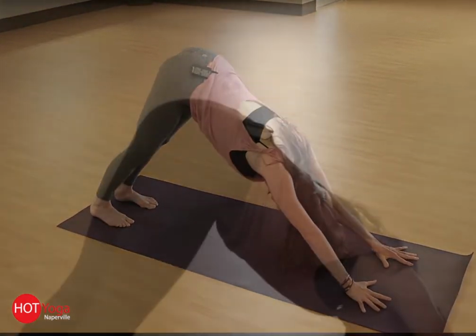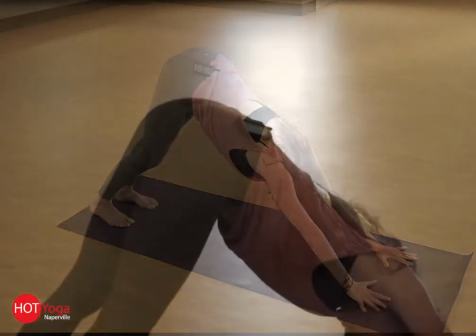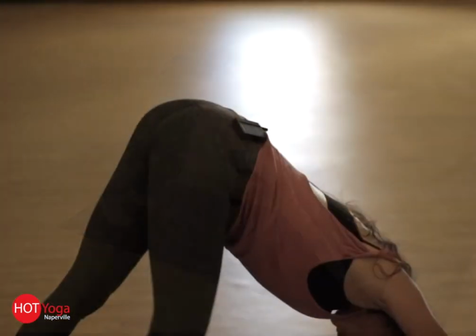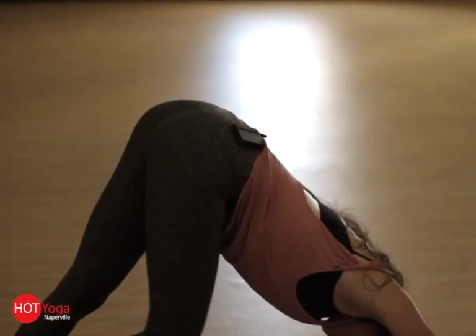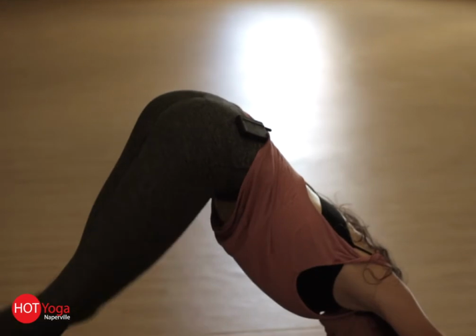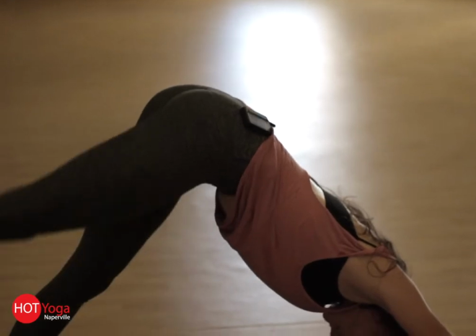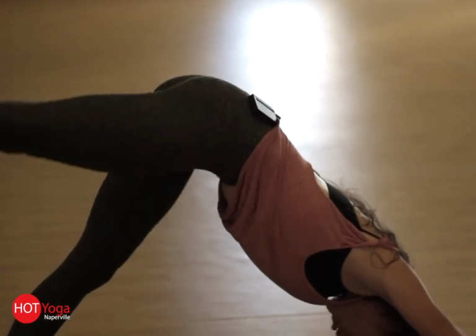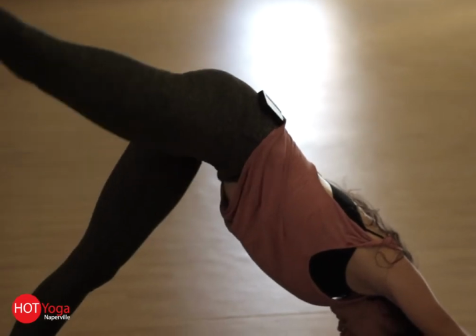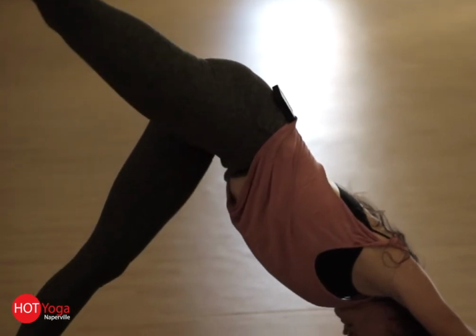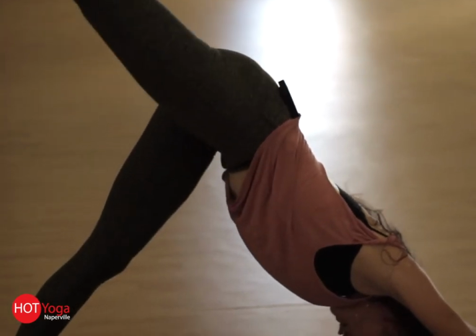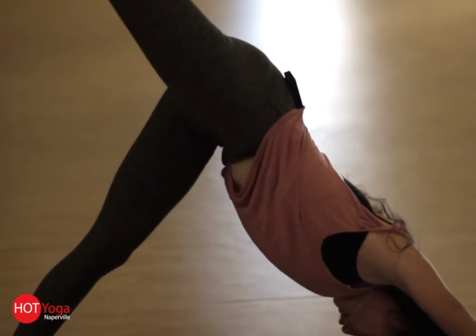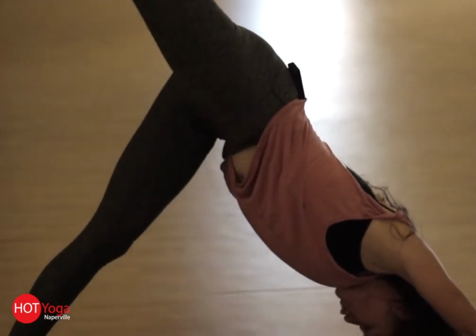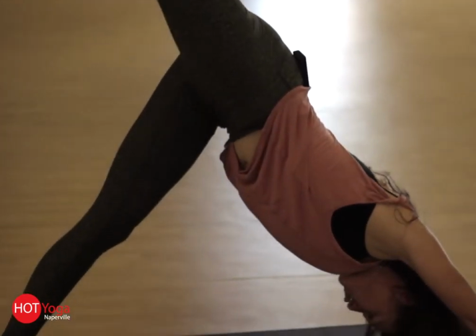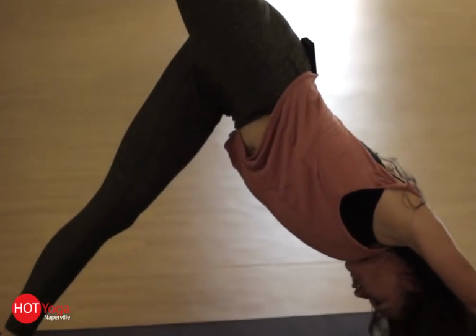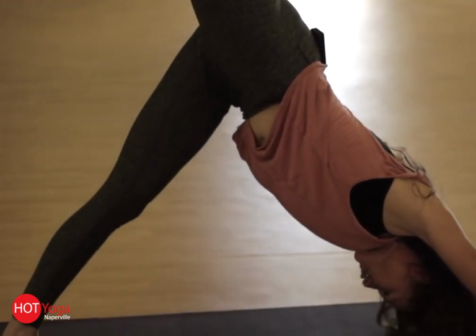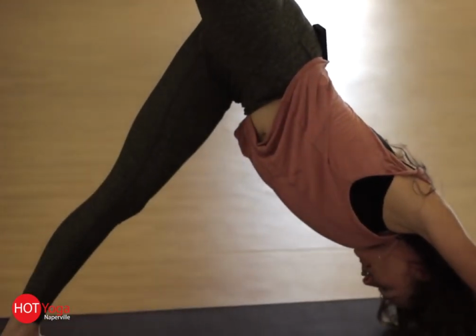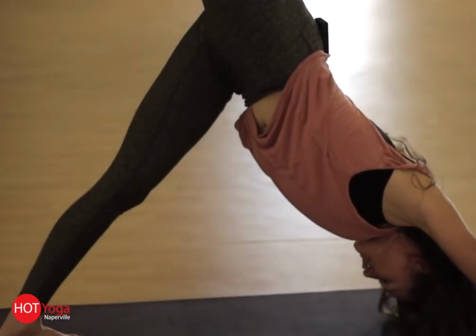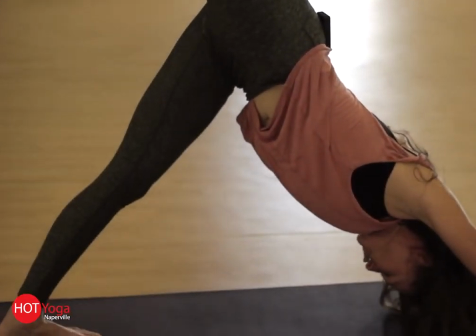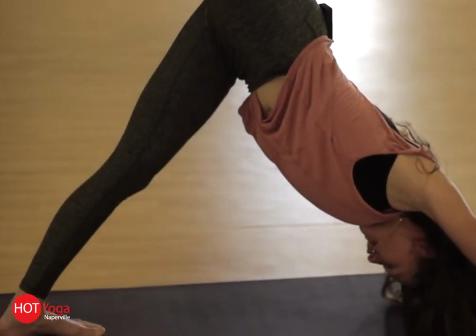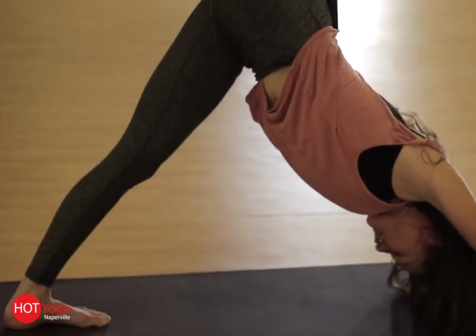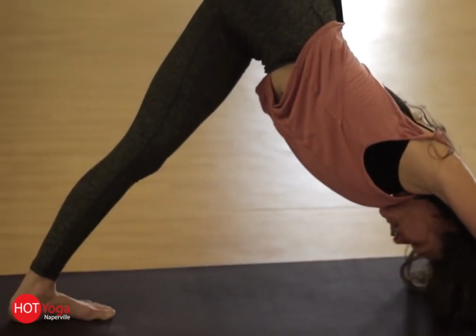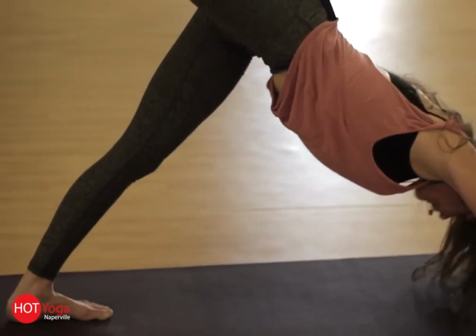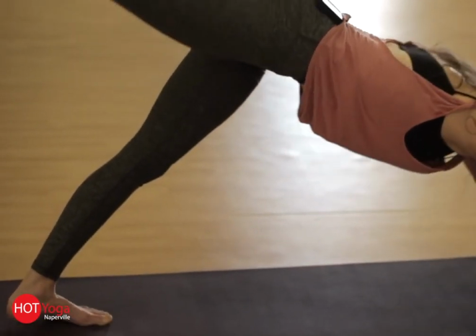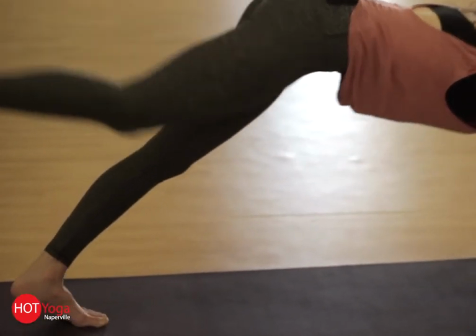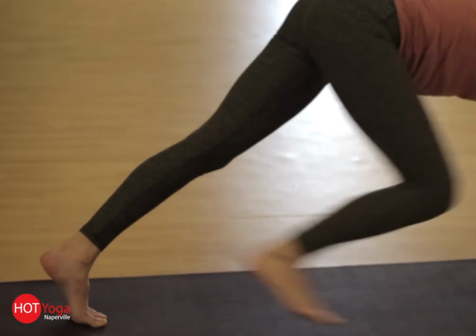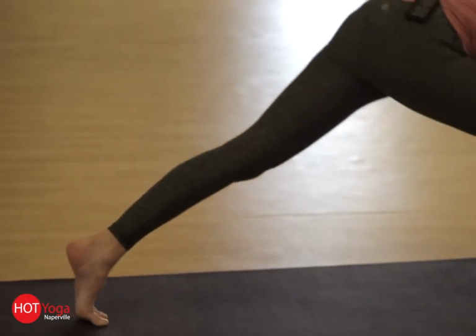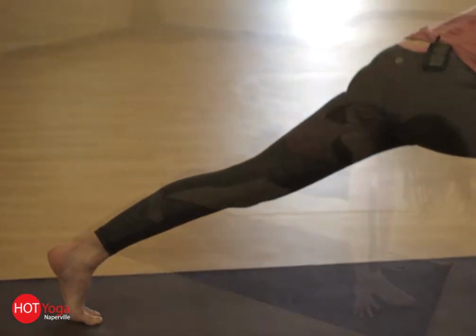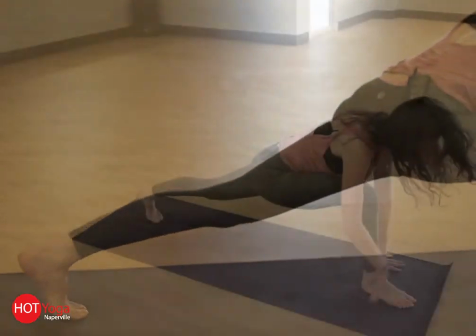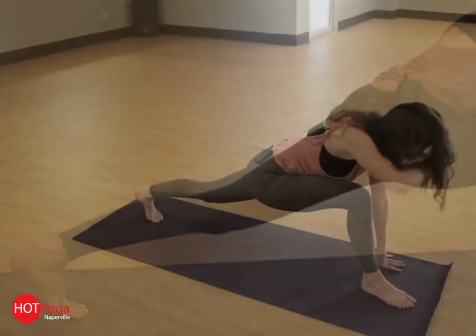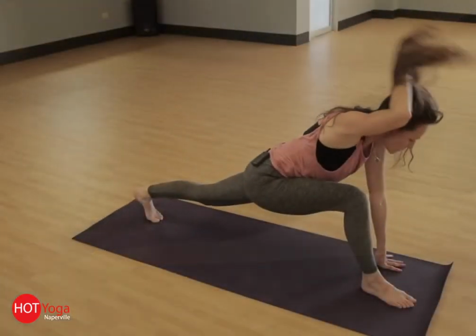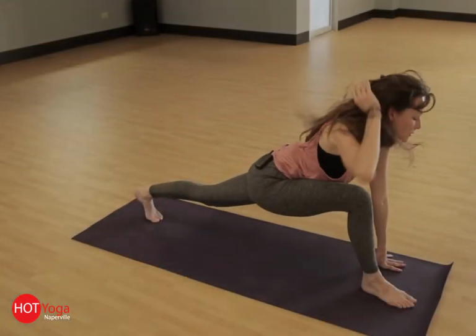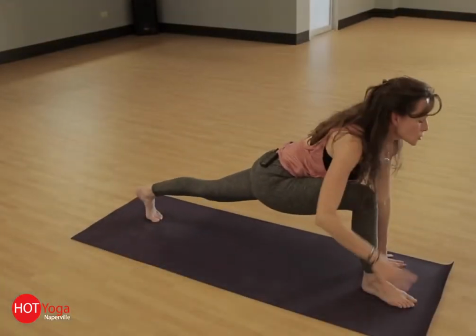Then on your in-breath, send your right leg up high, pushing through your heel, finding your length, and then step it through for your low lunge.